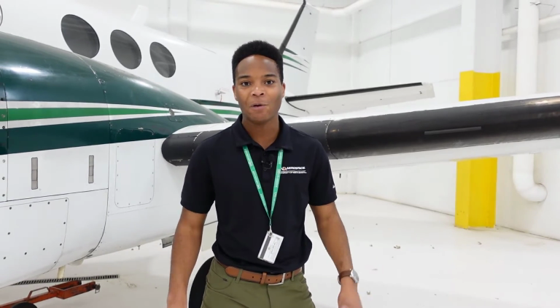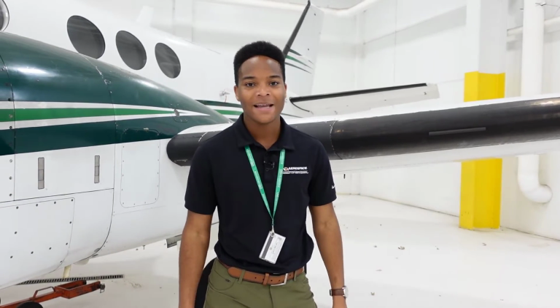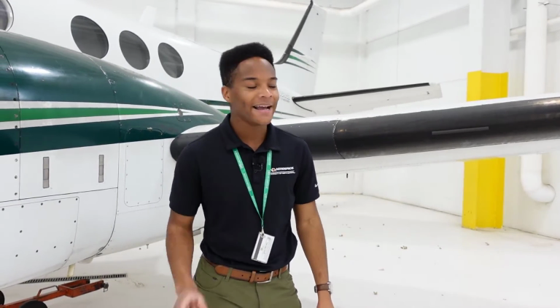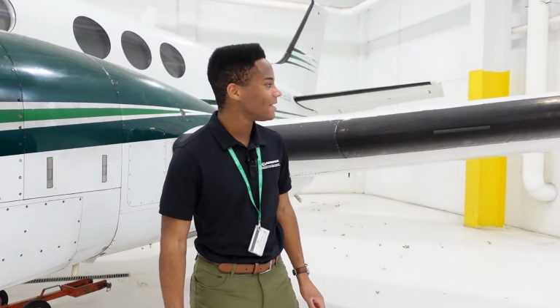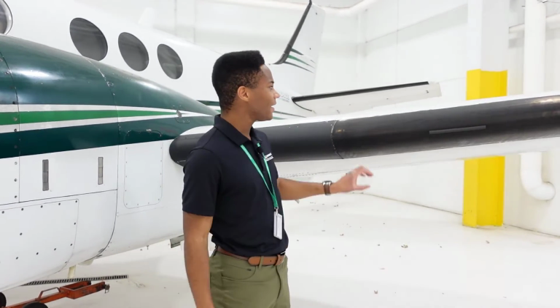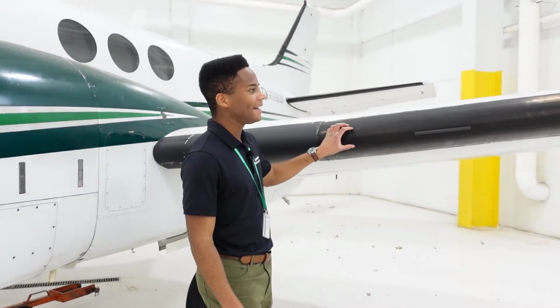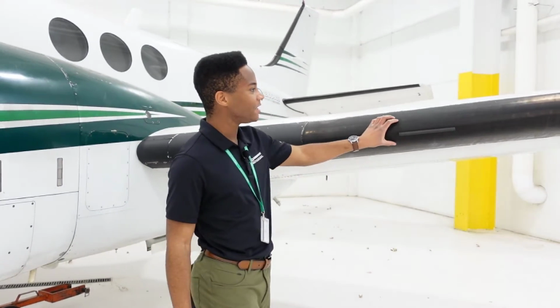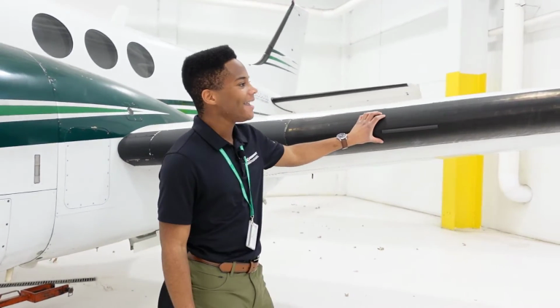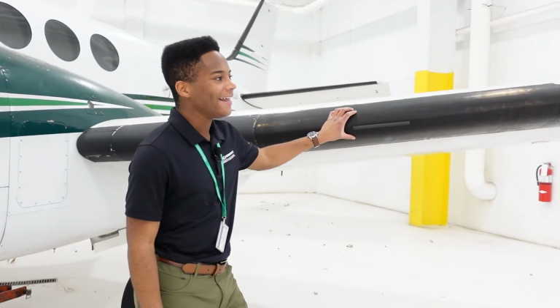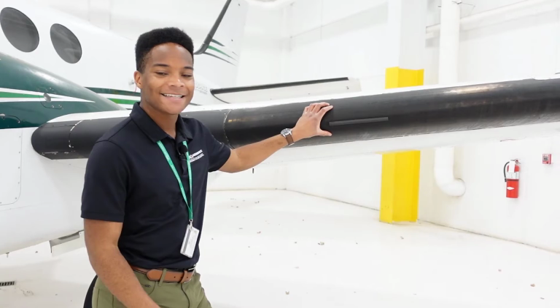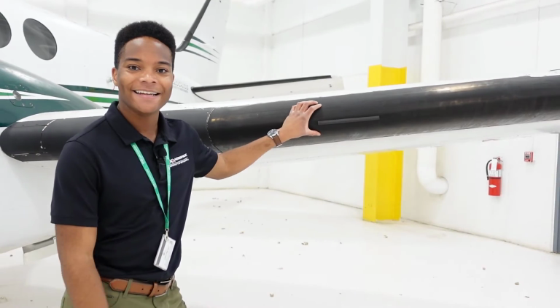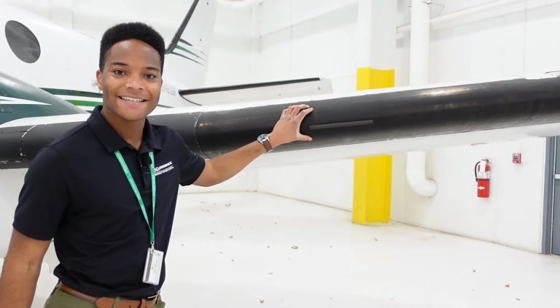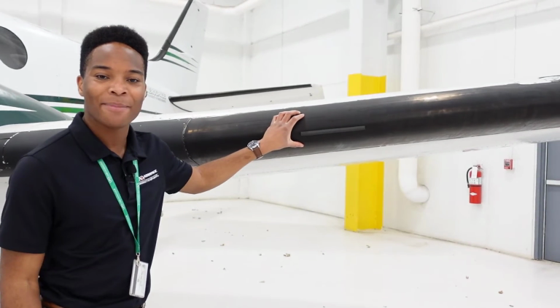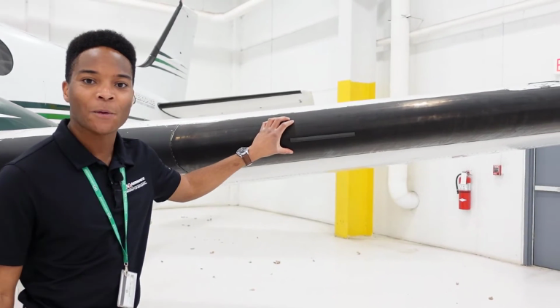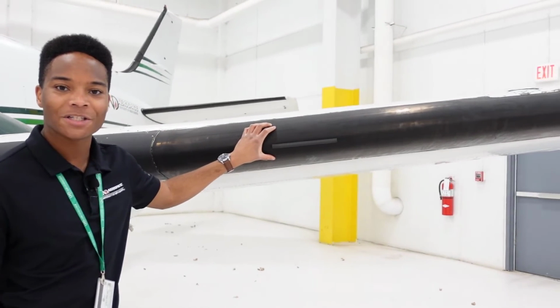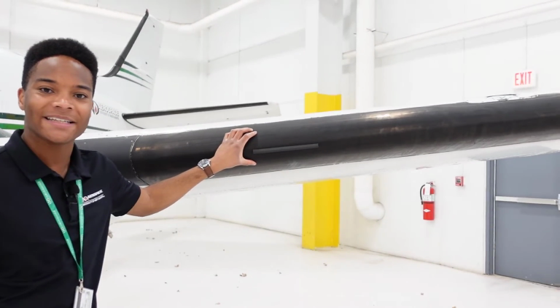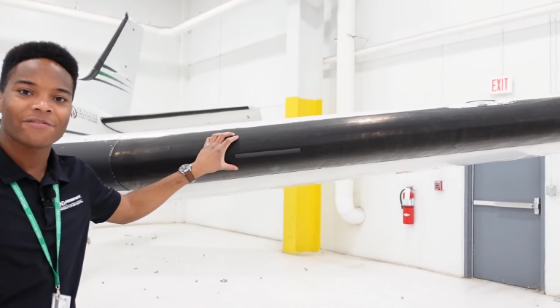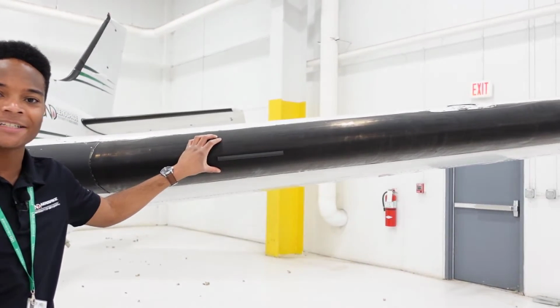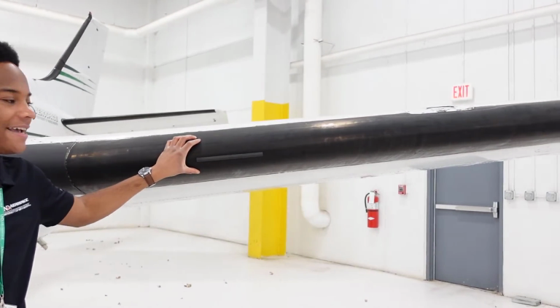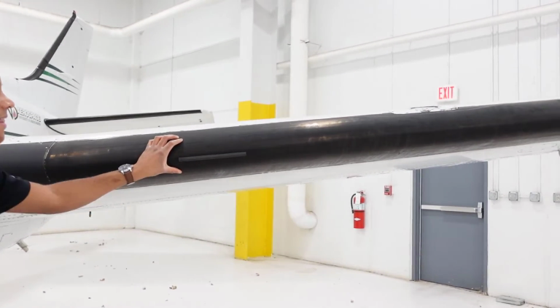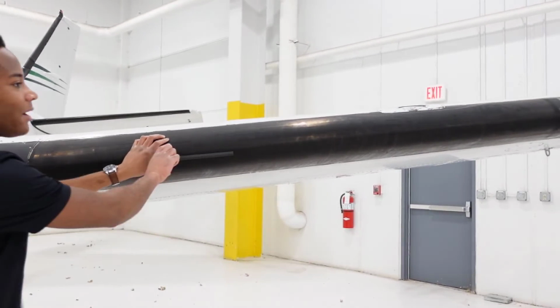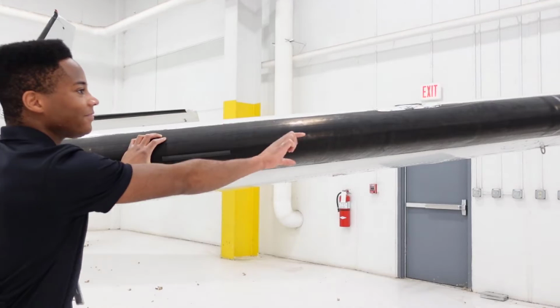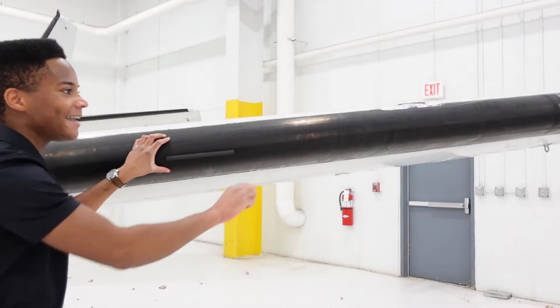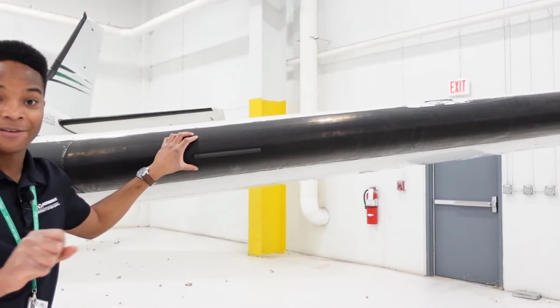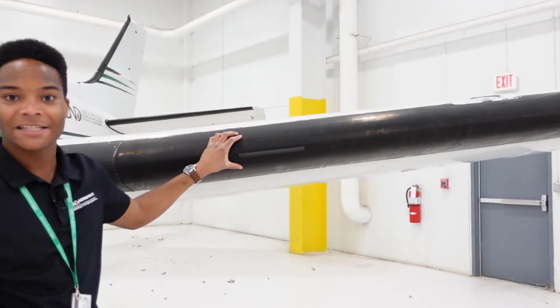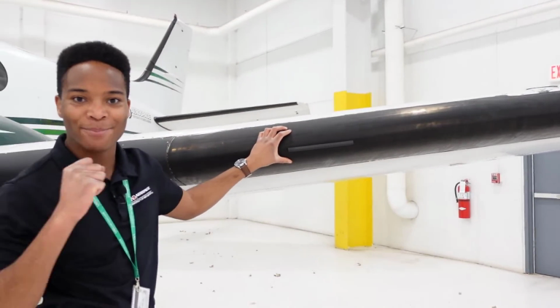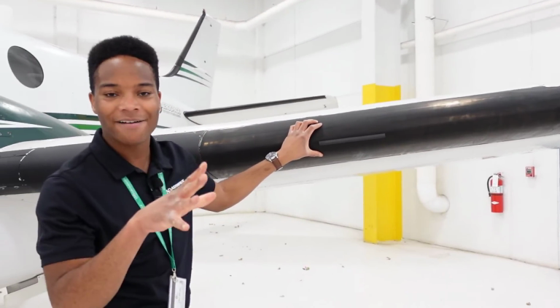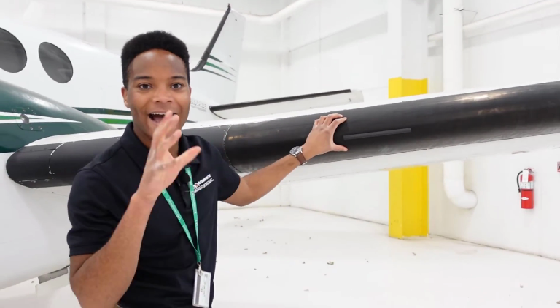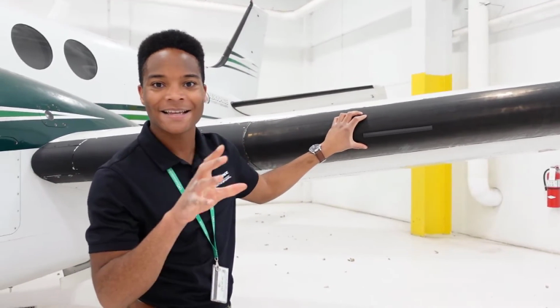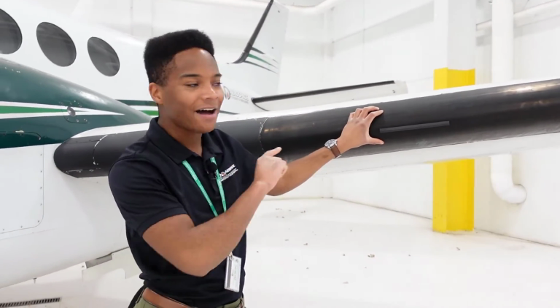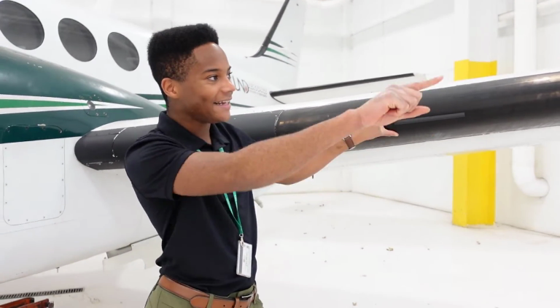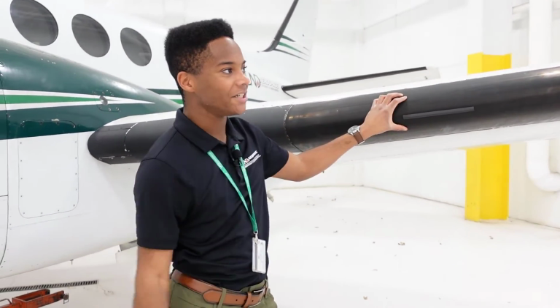If you want to take a look at the leading edge here, this is a de-icing mechanical boot. It takes air from the engines and boots the ice off of the leading edge.